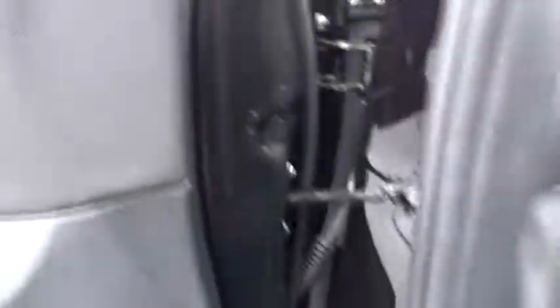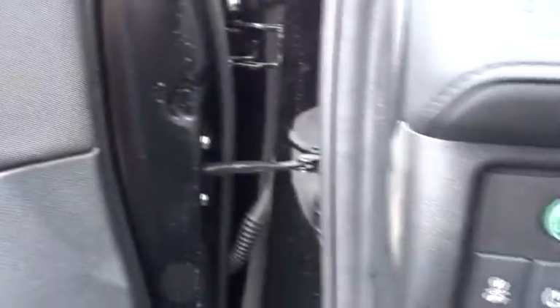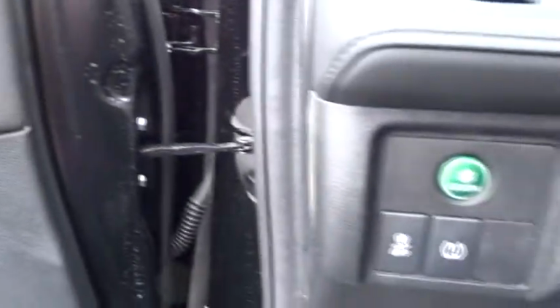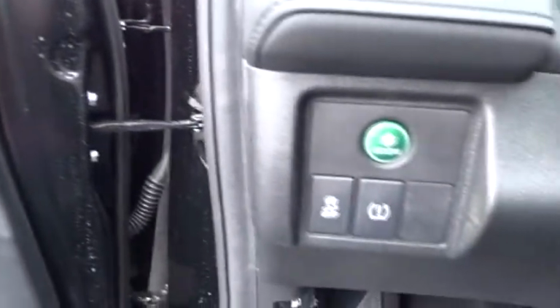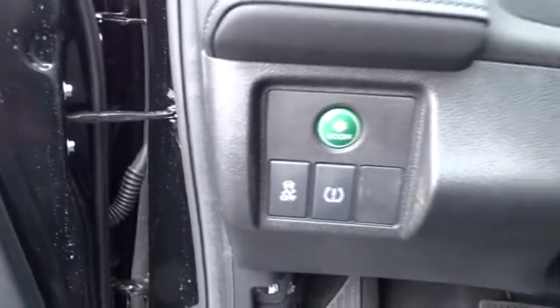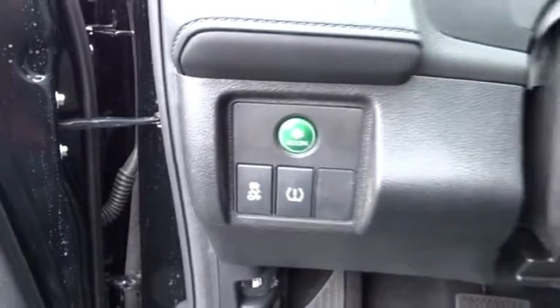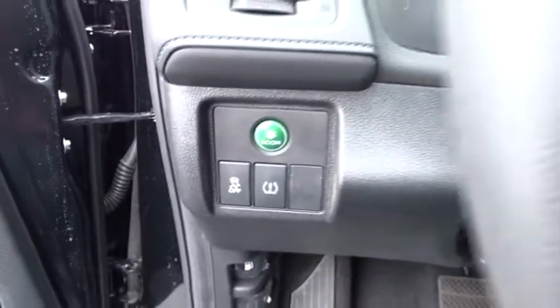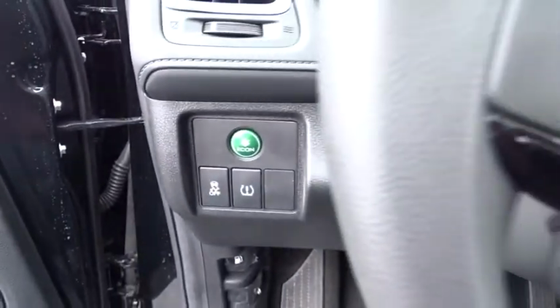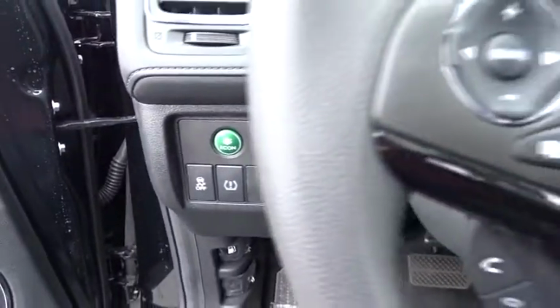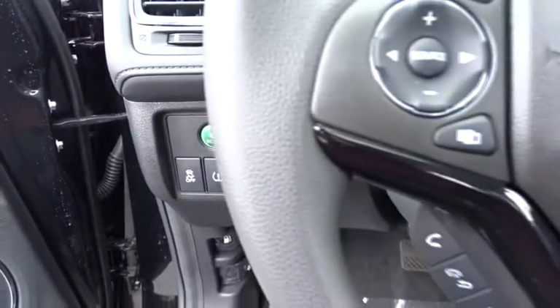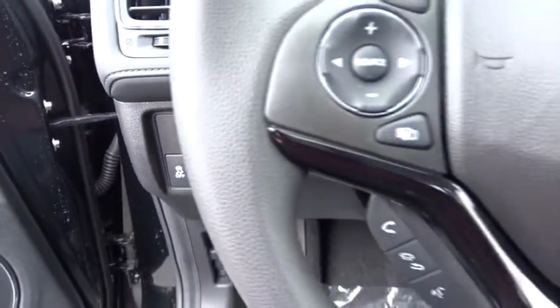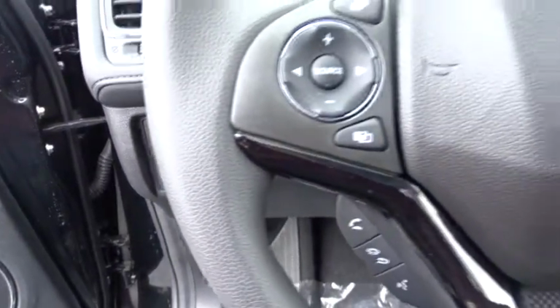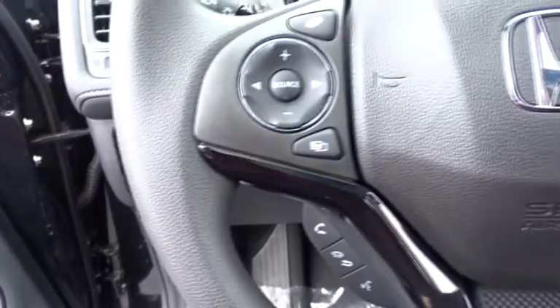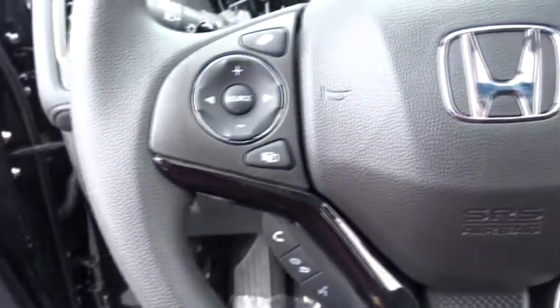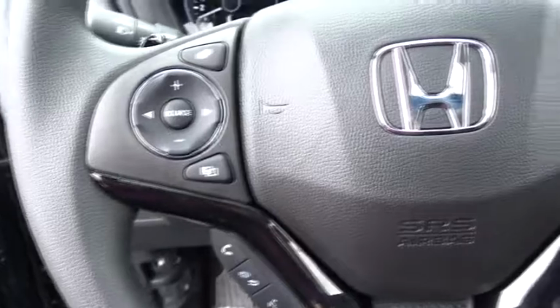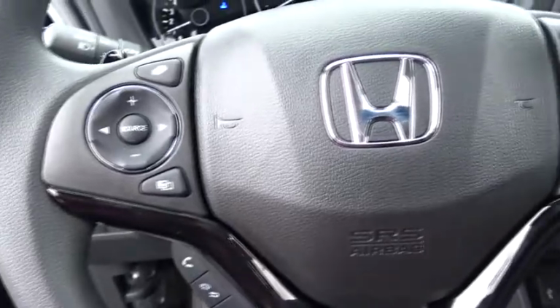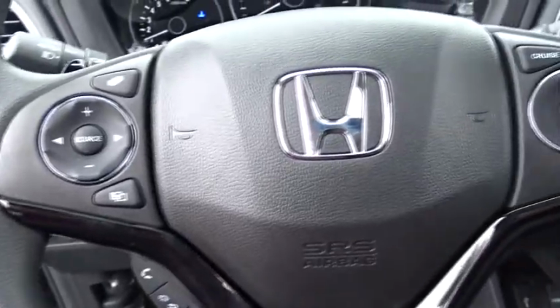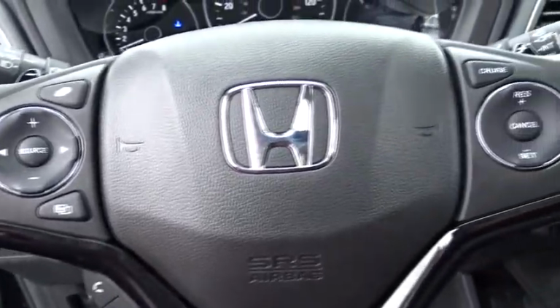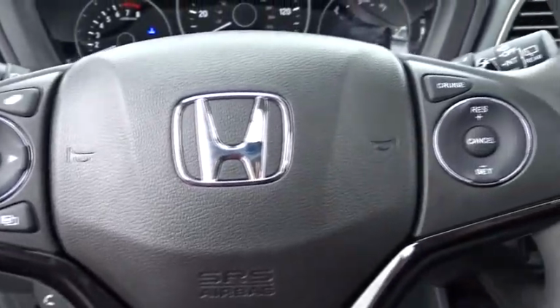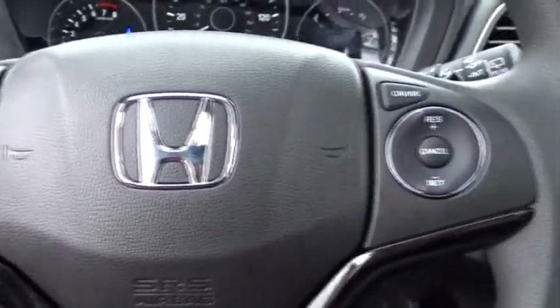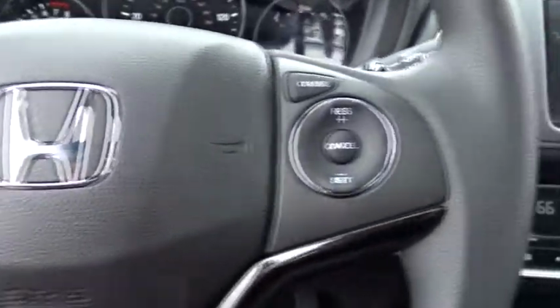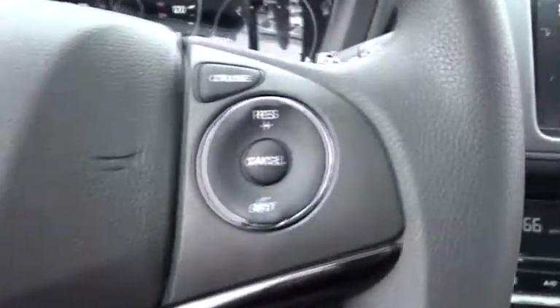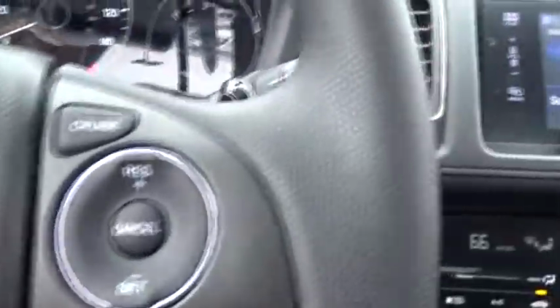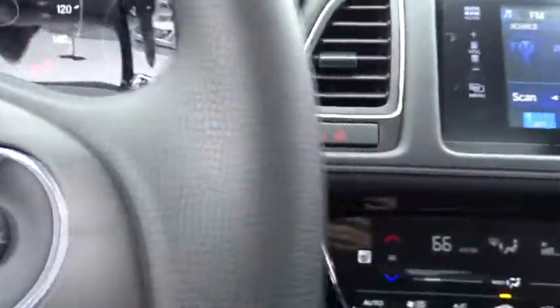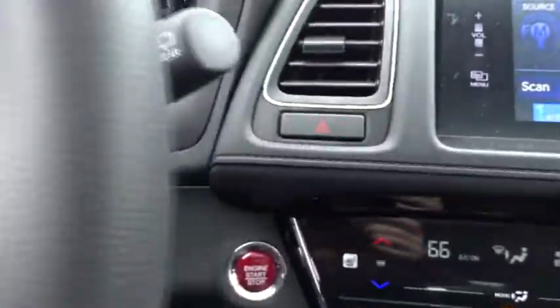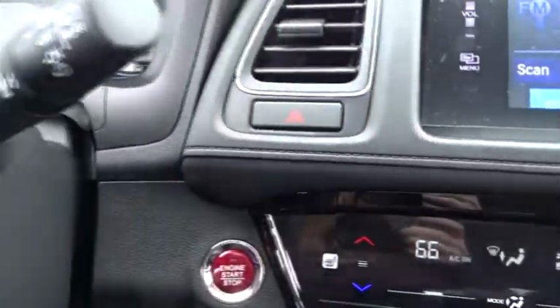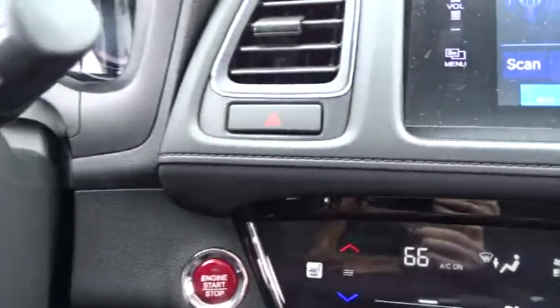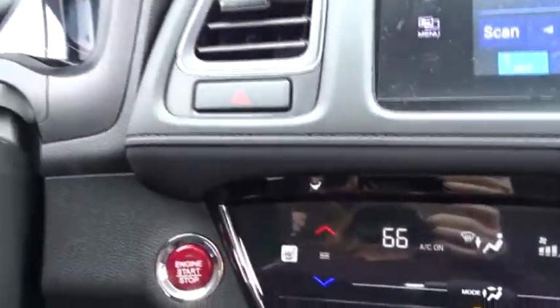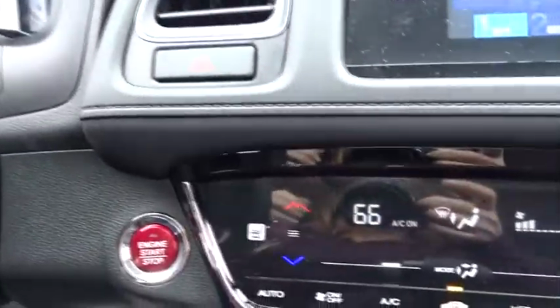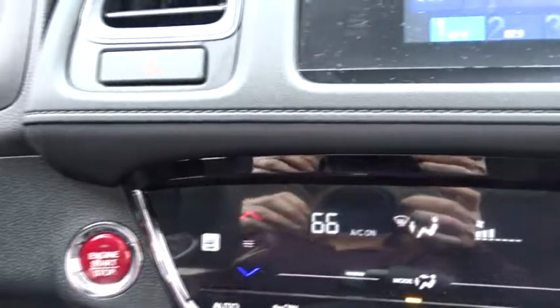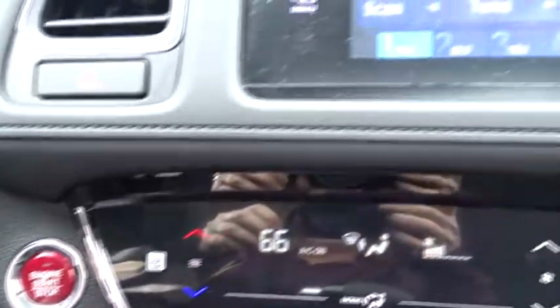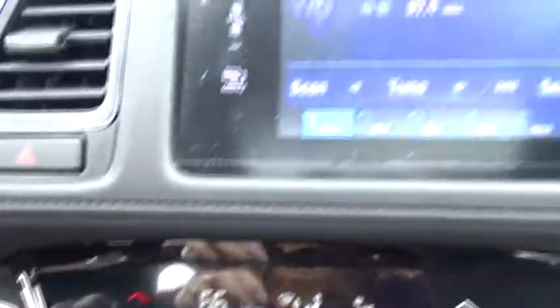Power steering, adjustable steering wheel, cruise control, floor mats, keyless start, aluminum wheels, four-wheel disc brakes, climate control, AM-FM stereo radio, rear defrost.